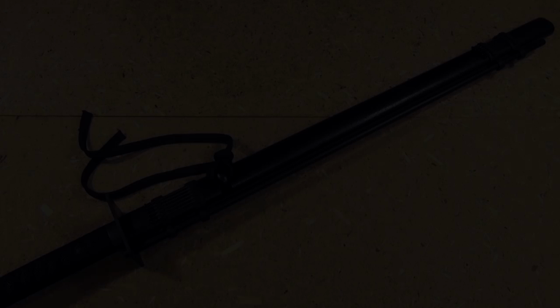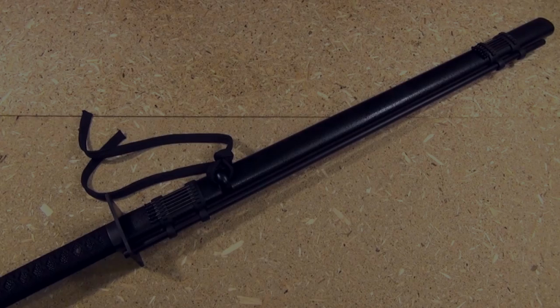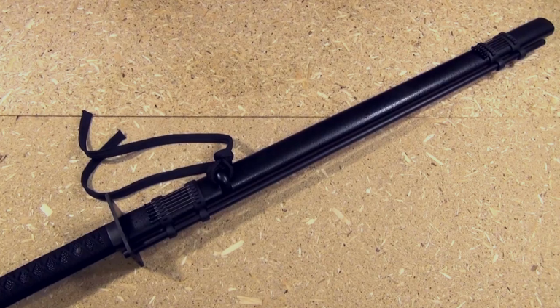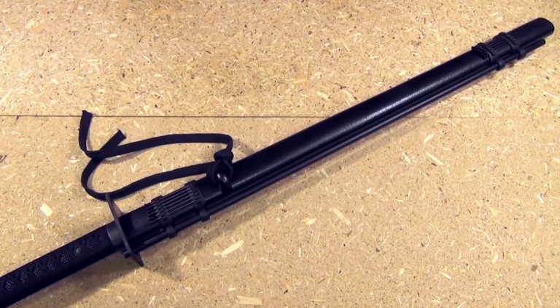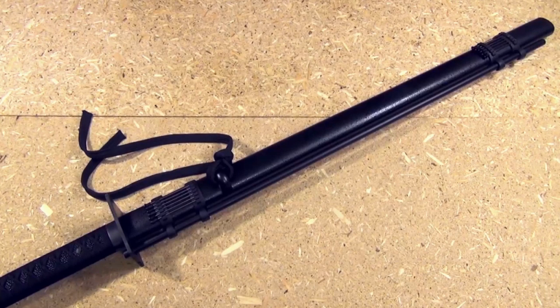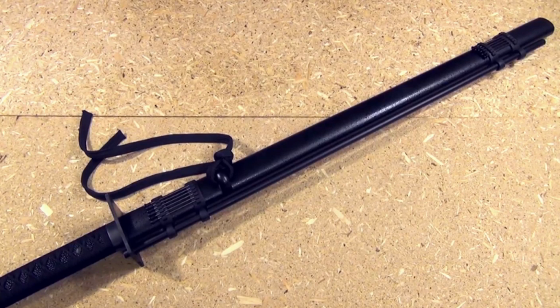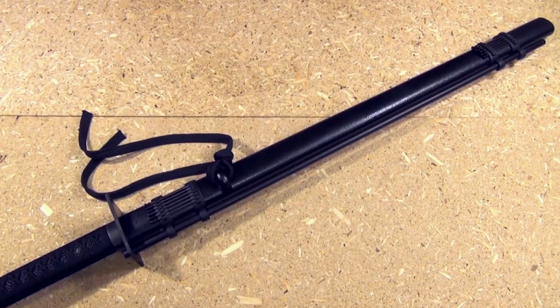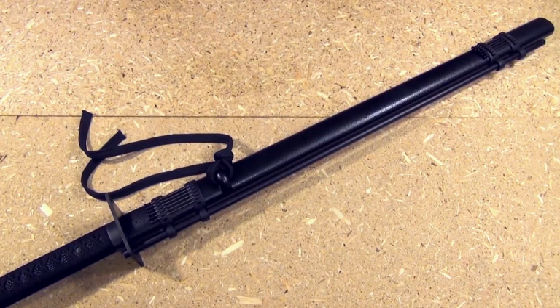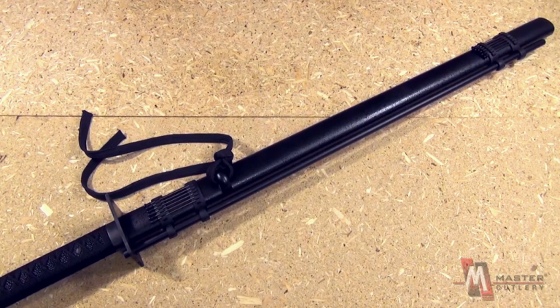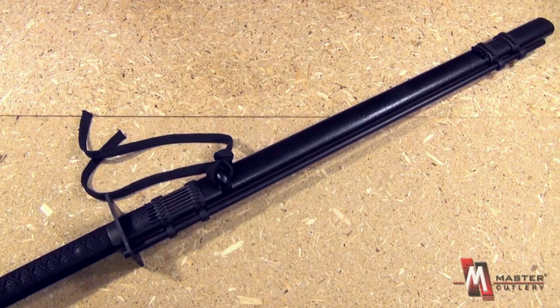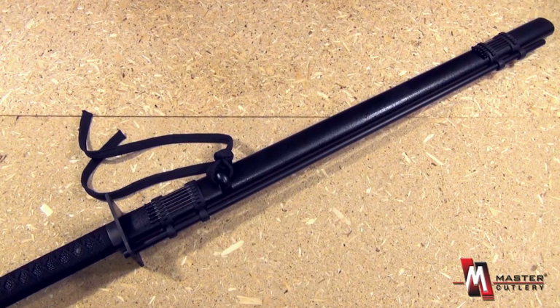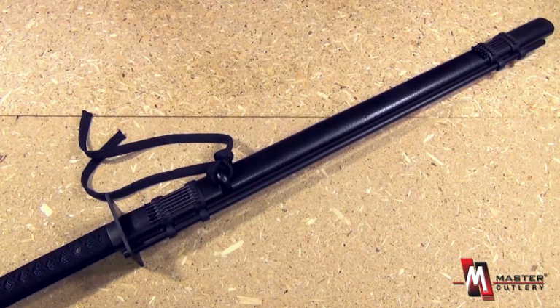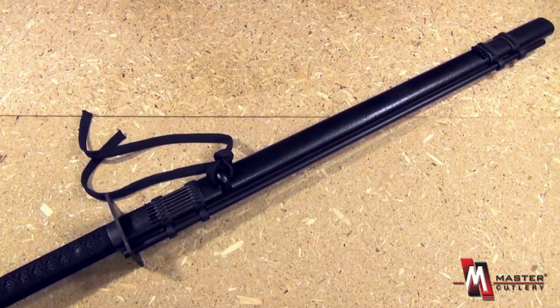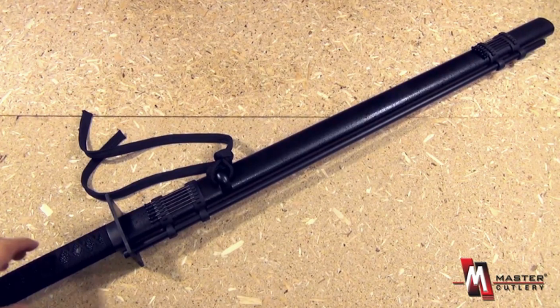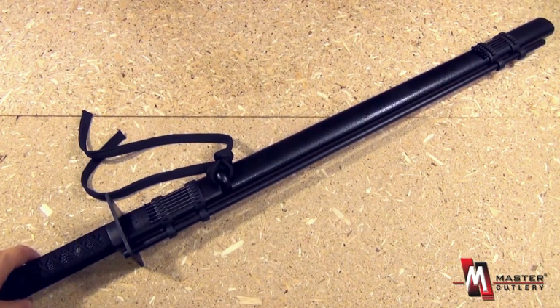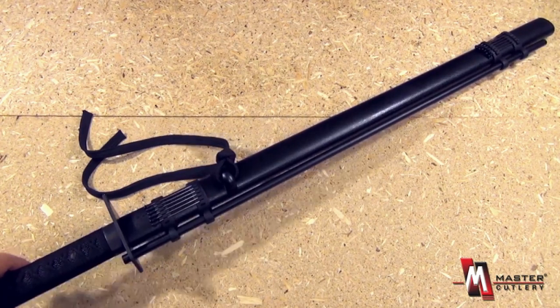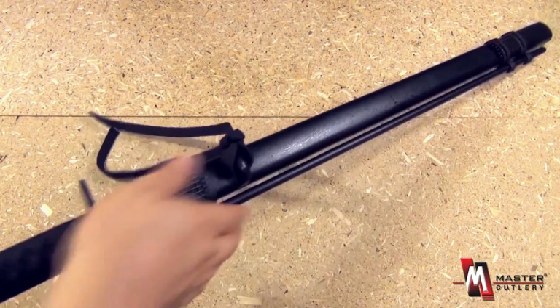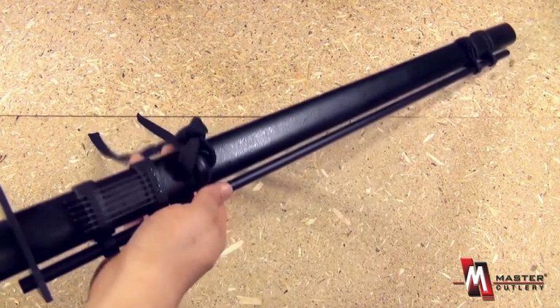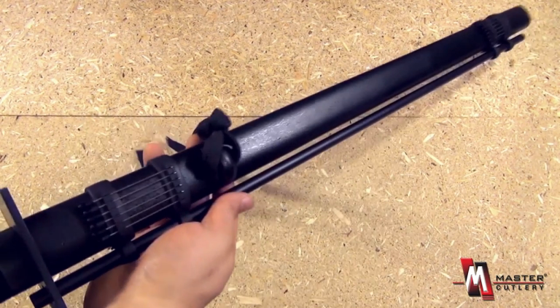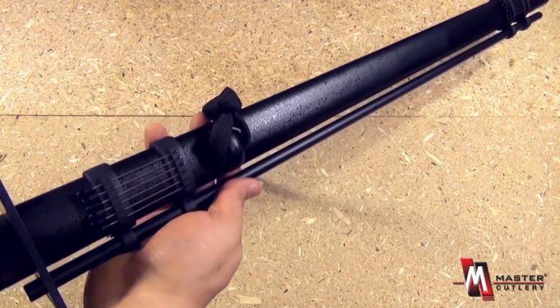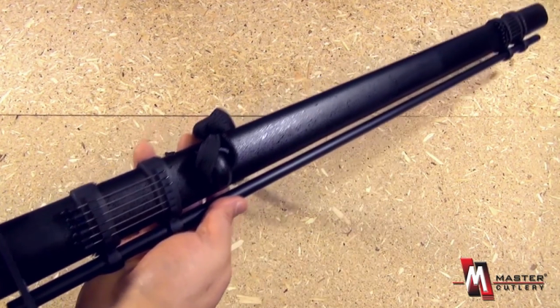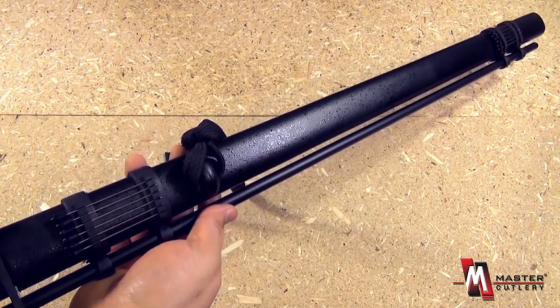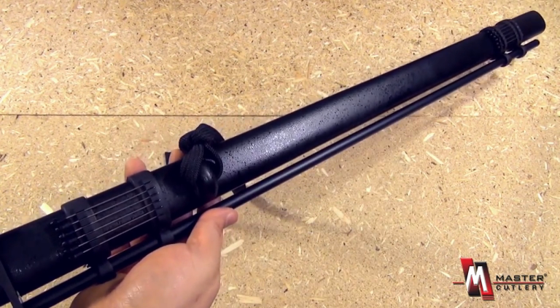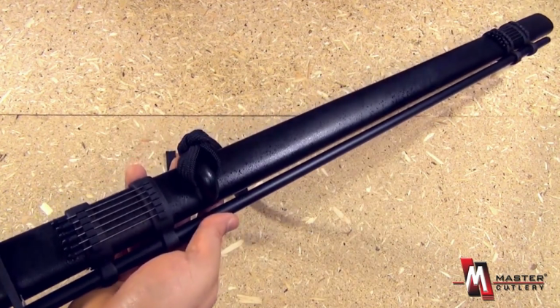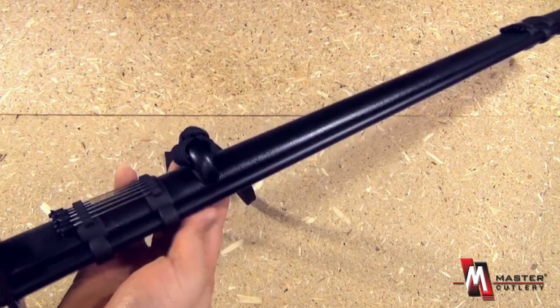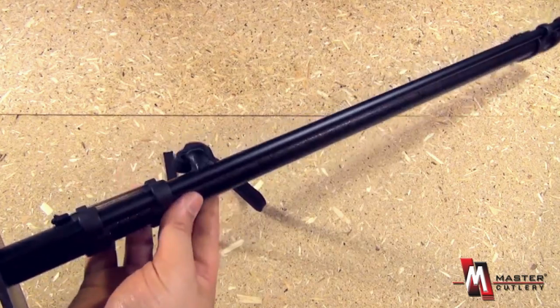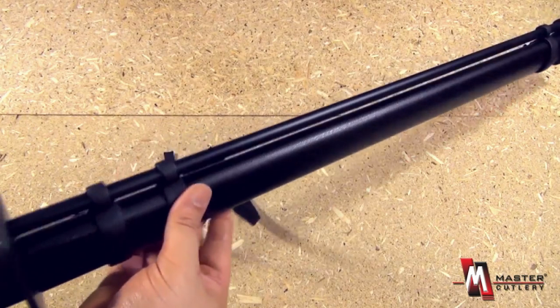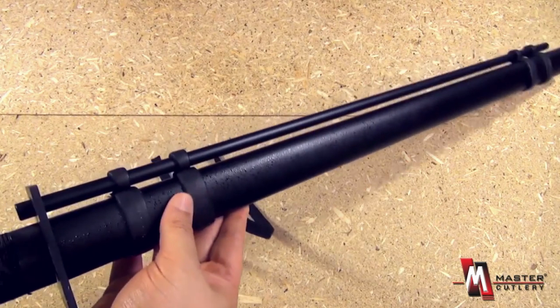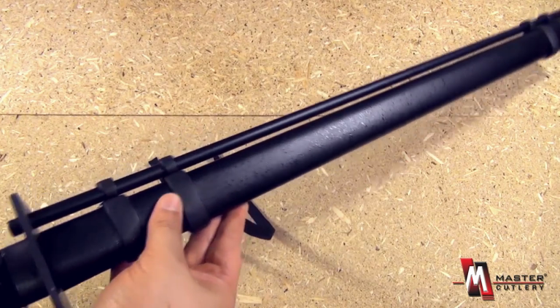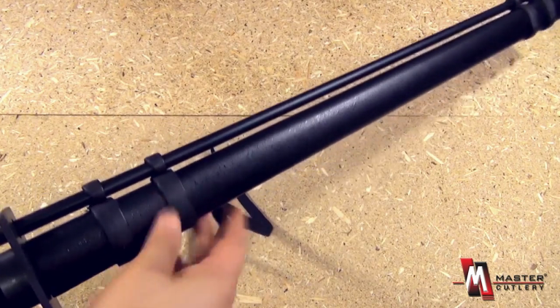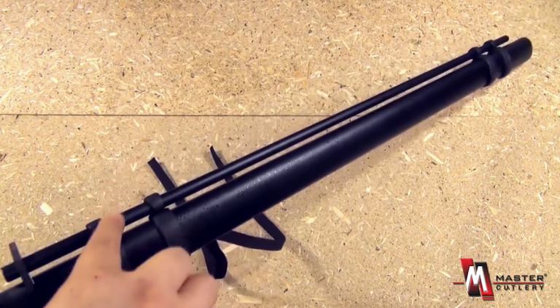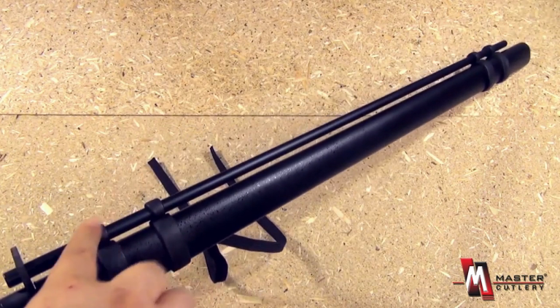From Blades USA and Master Cutlery, this is R001, and we have here a ninja sword with a blowgun built in.